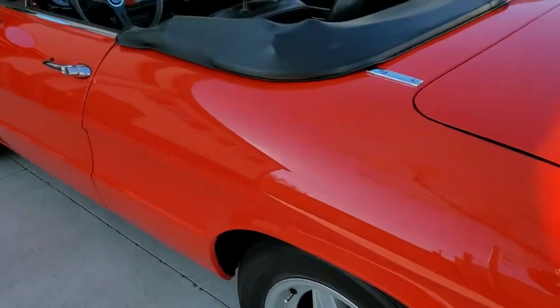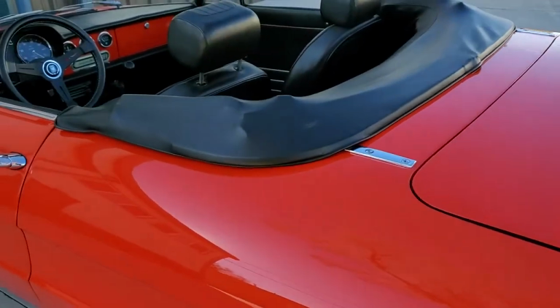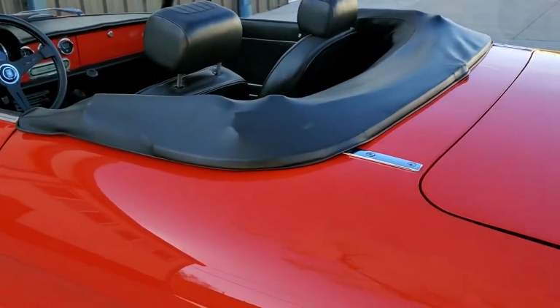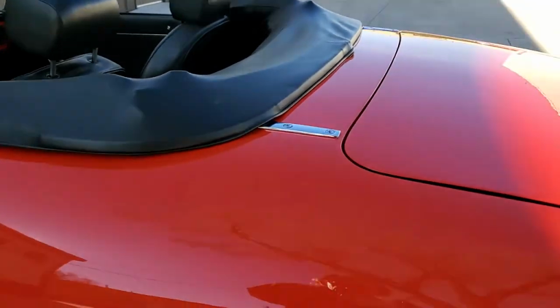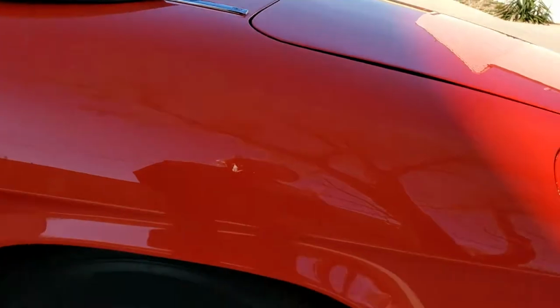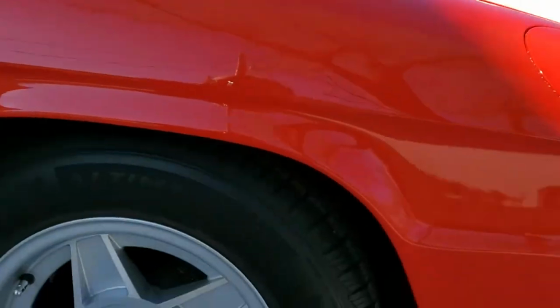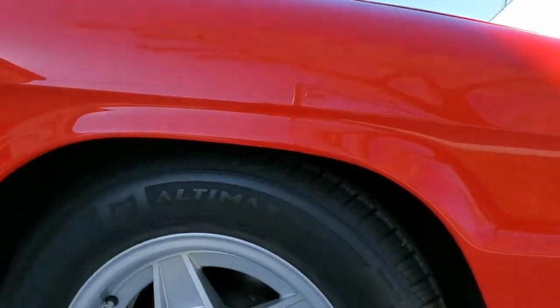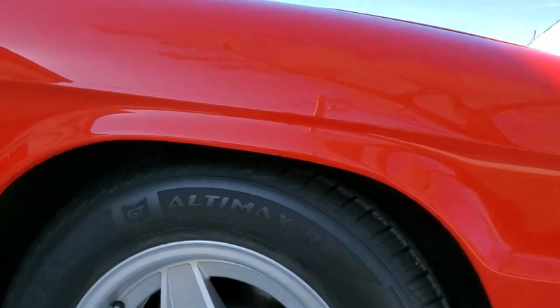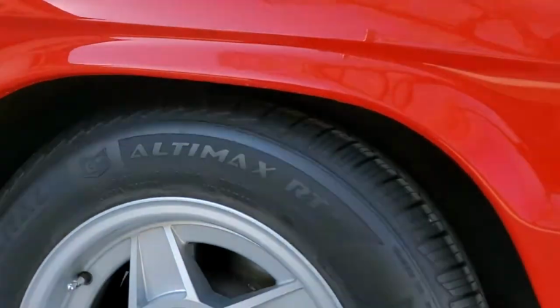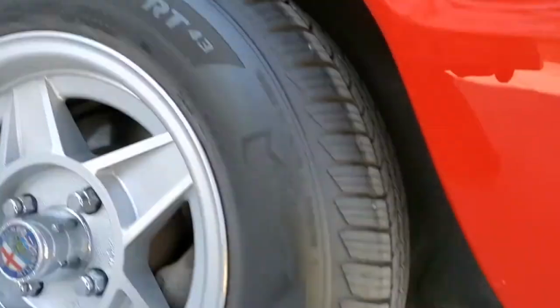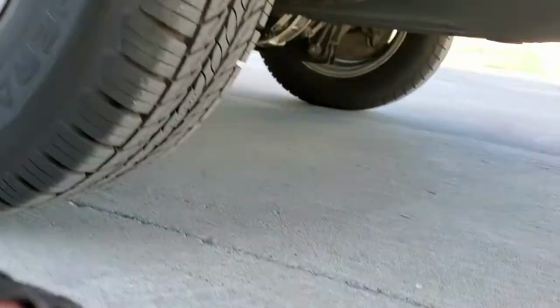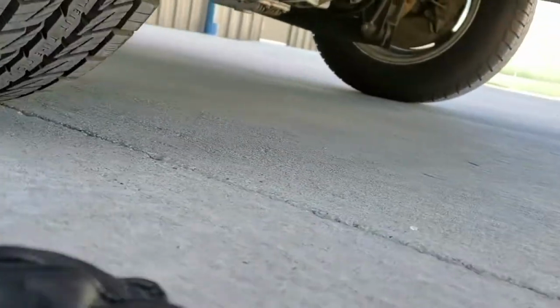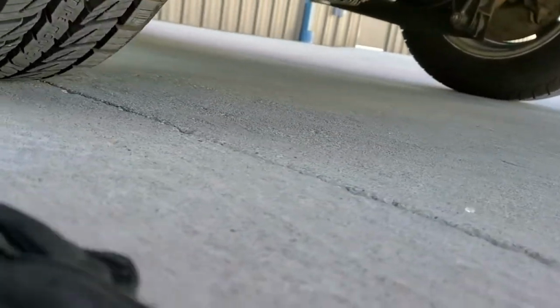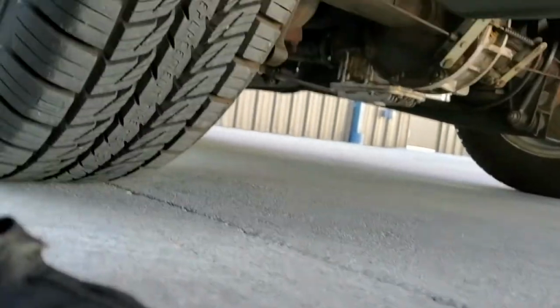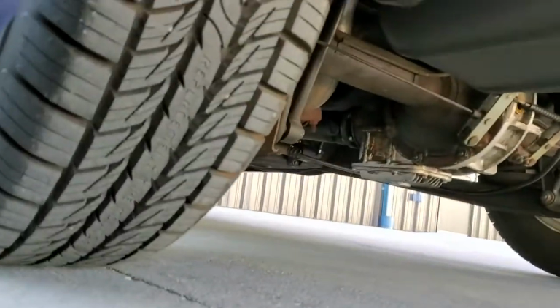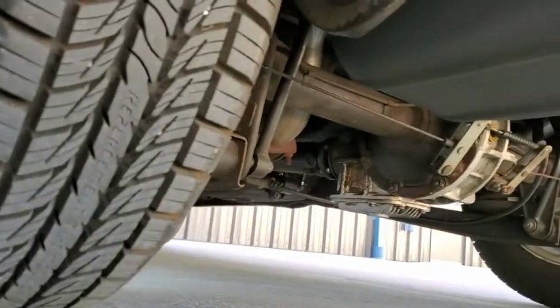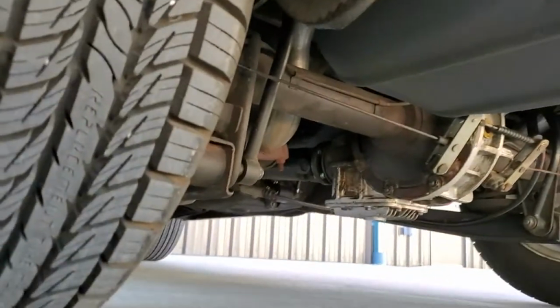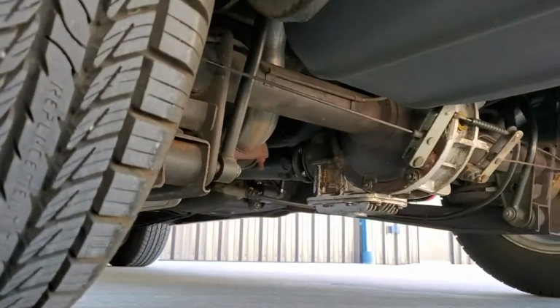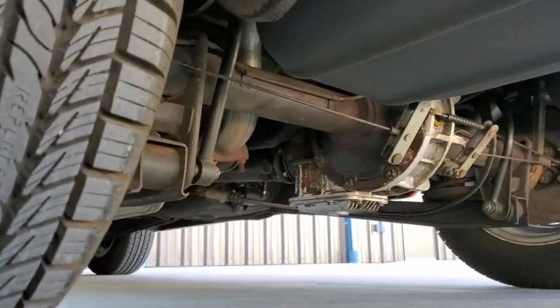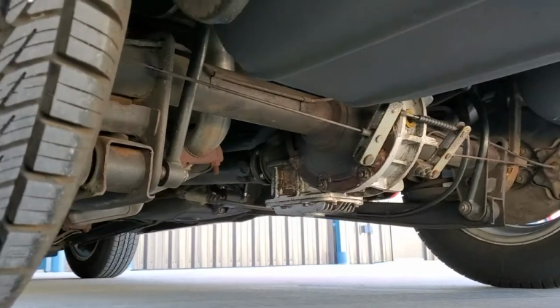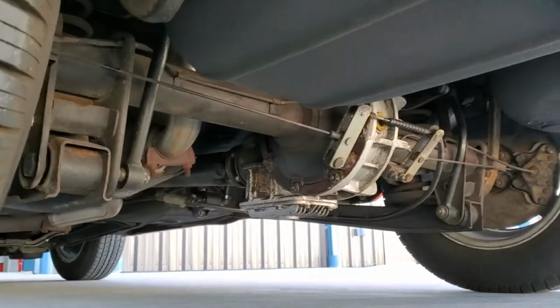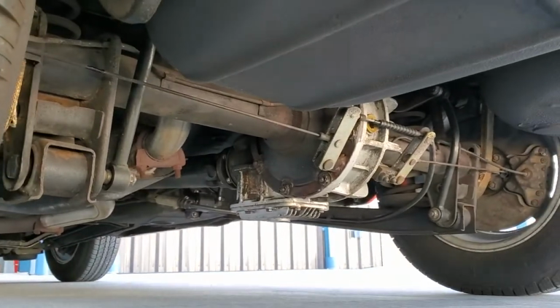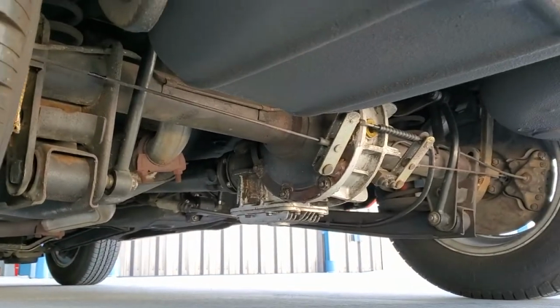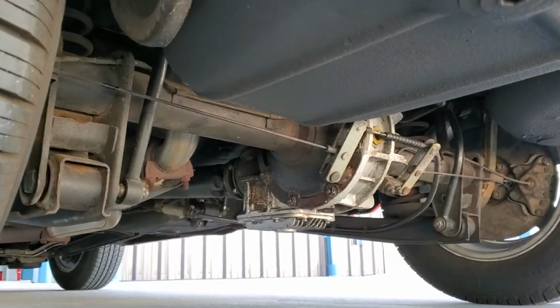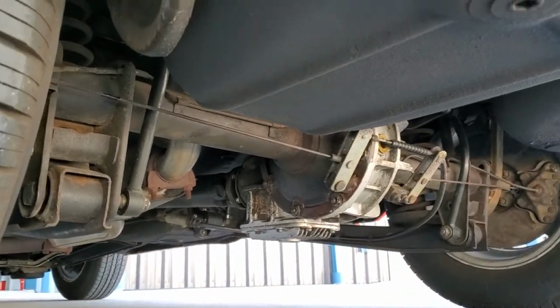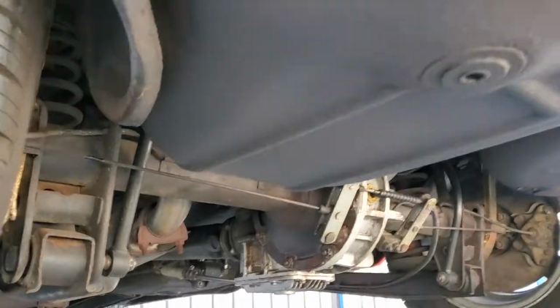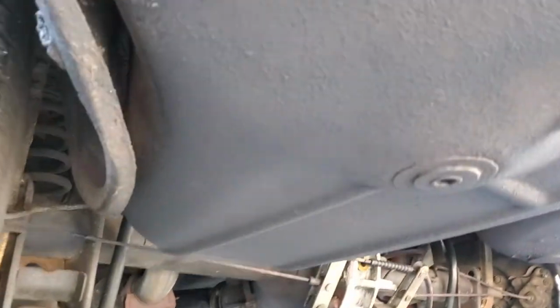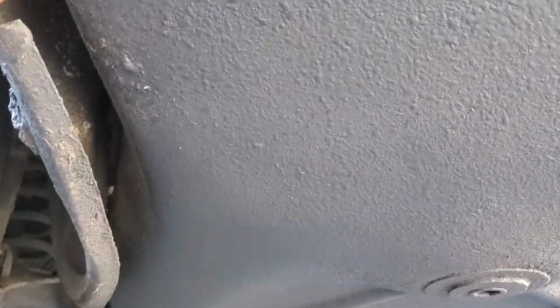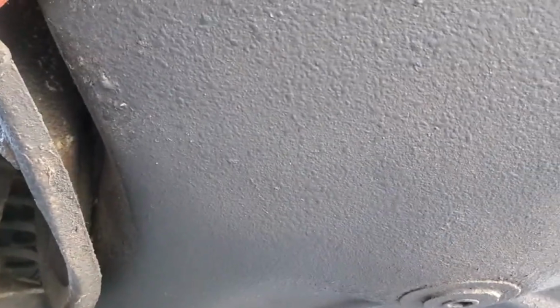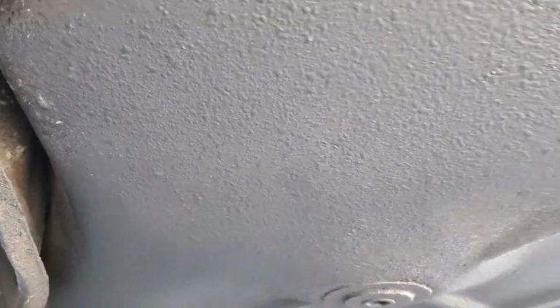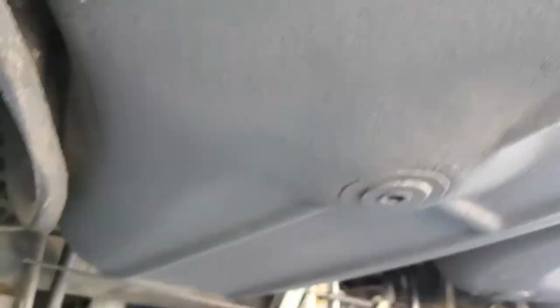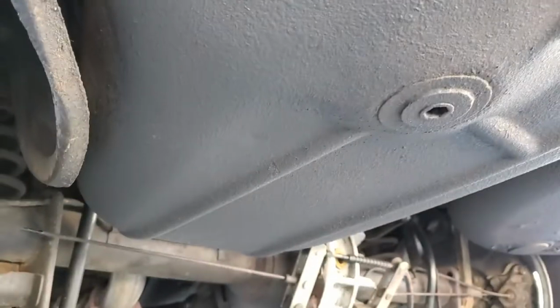I've got some pretty good undercarriage shots on the website — see if this comes out here. There's the gas tank.